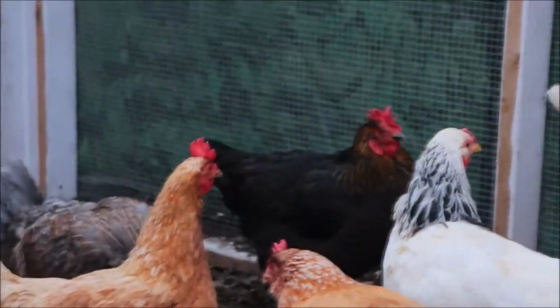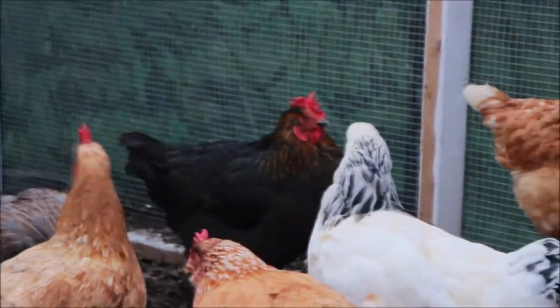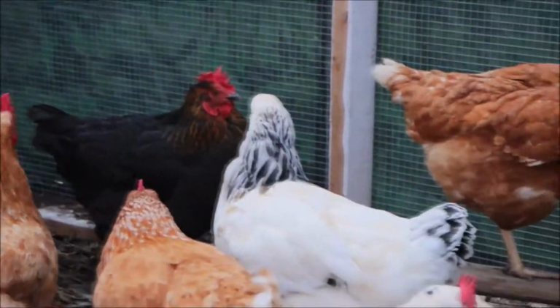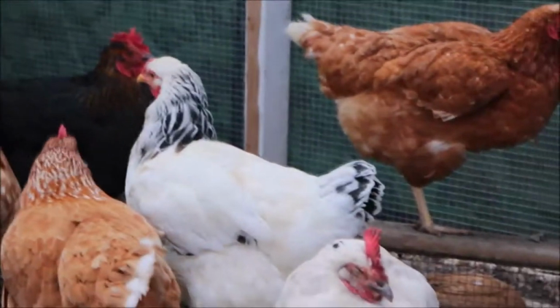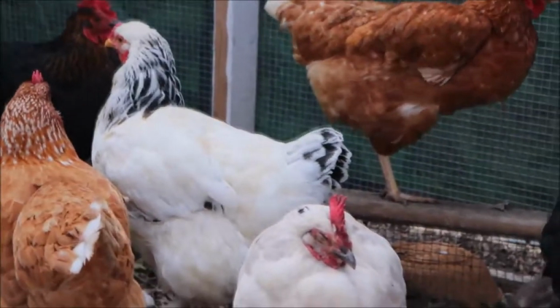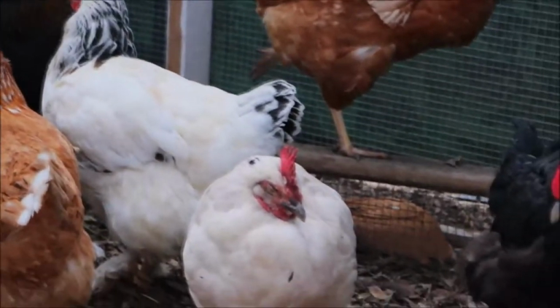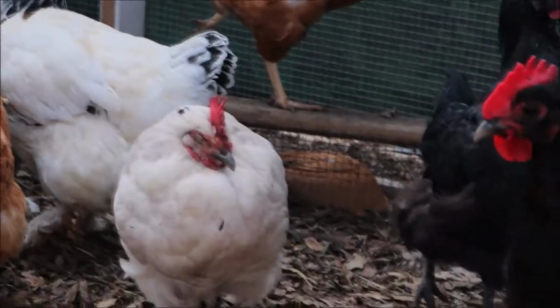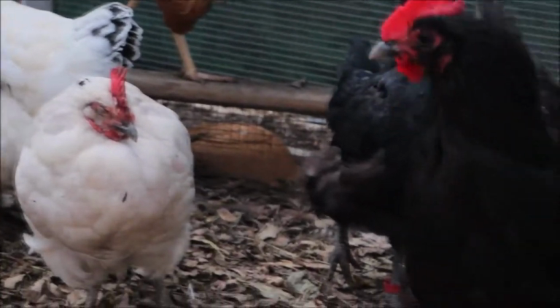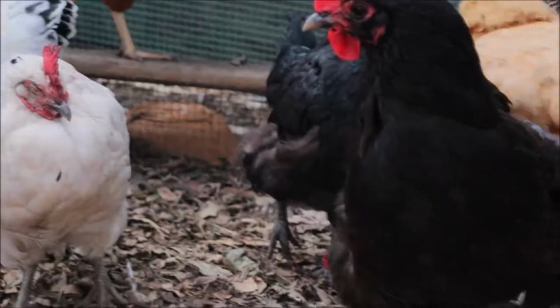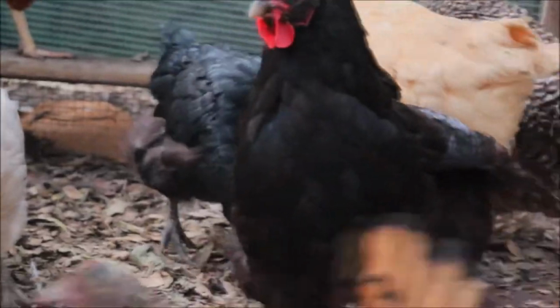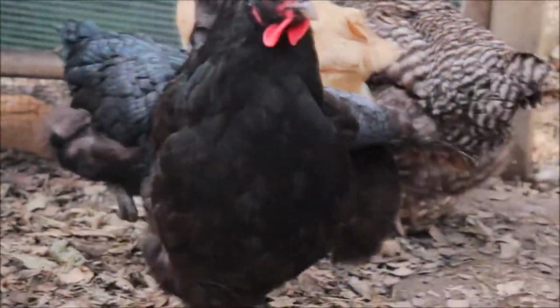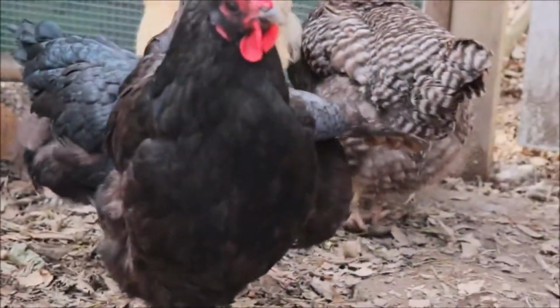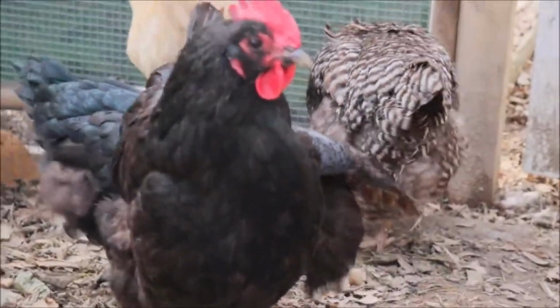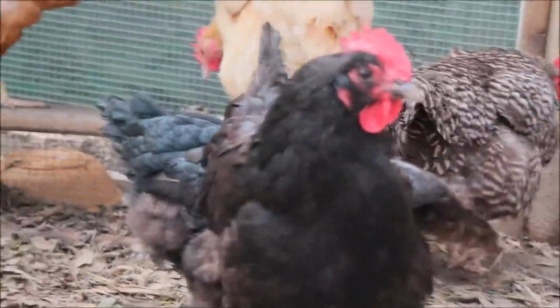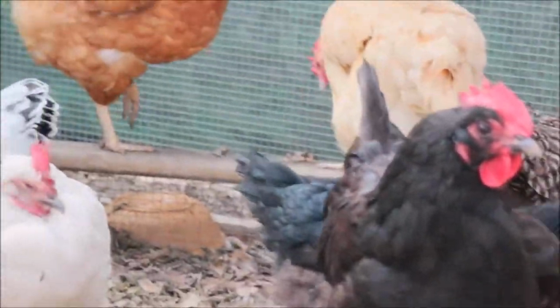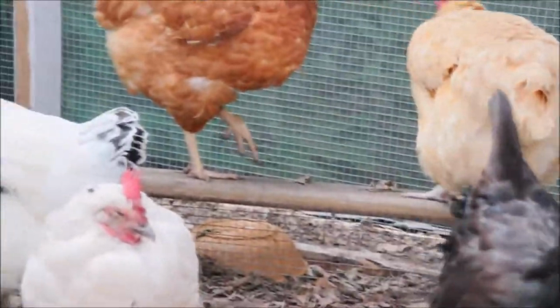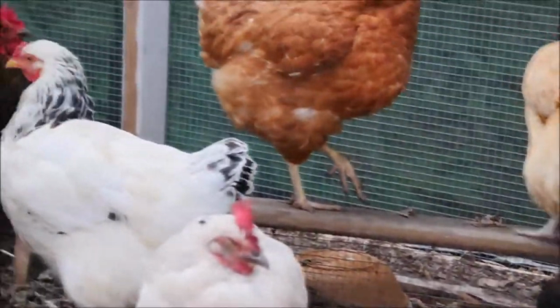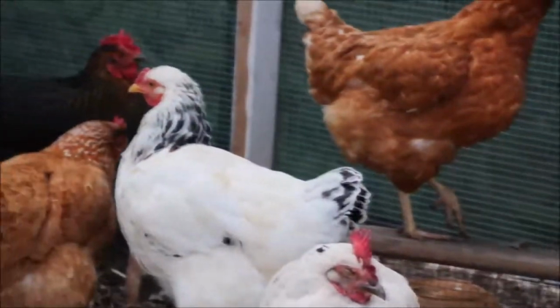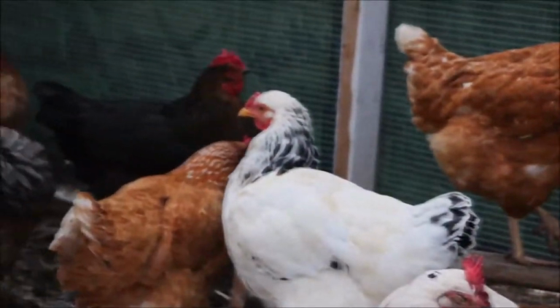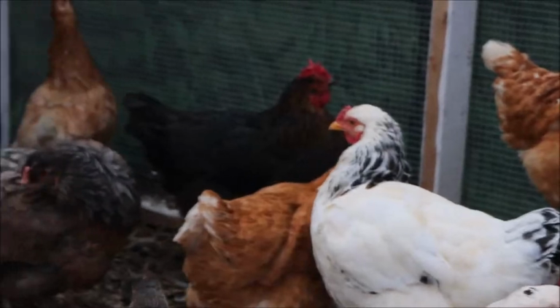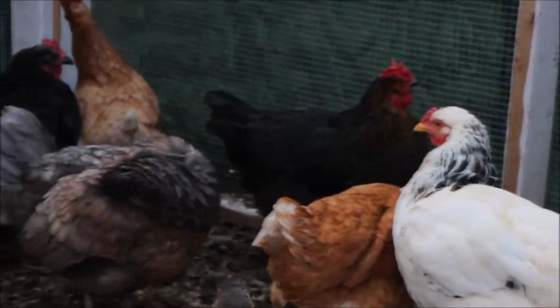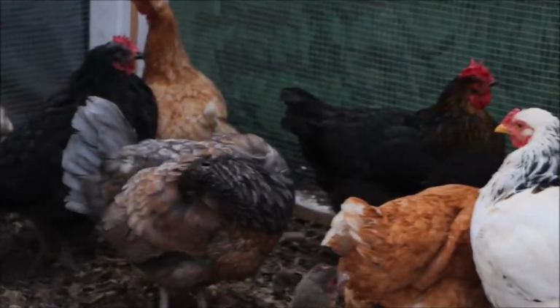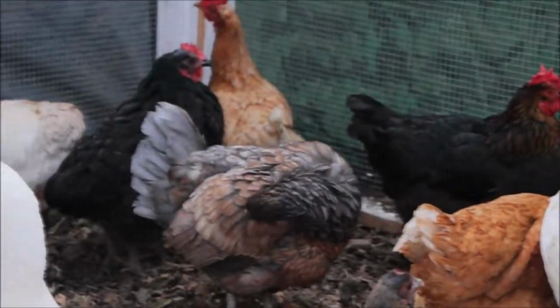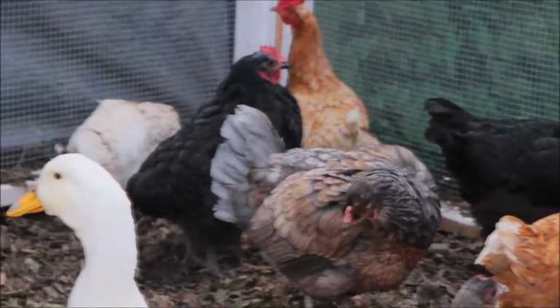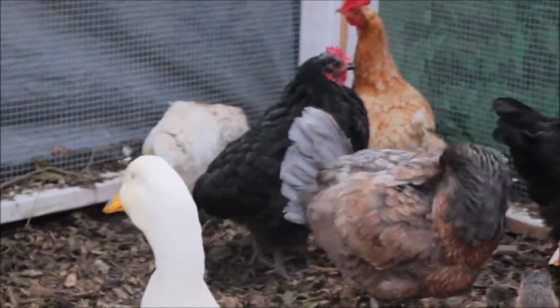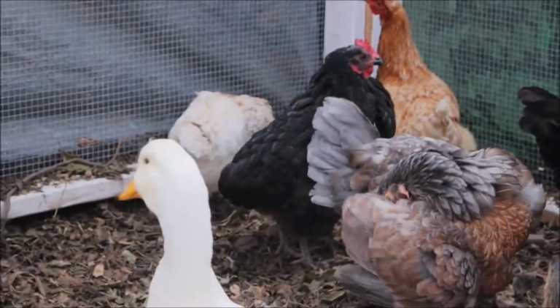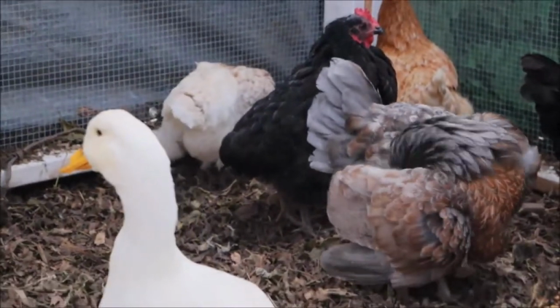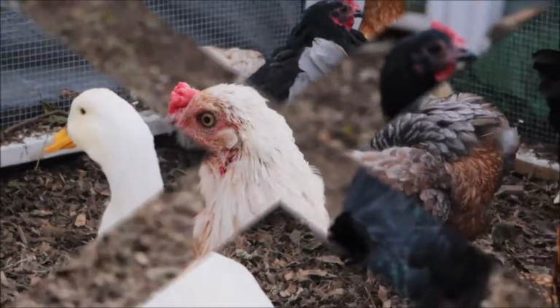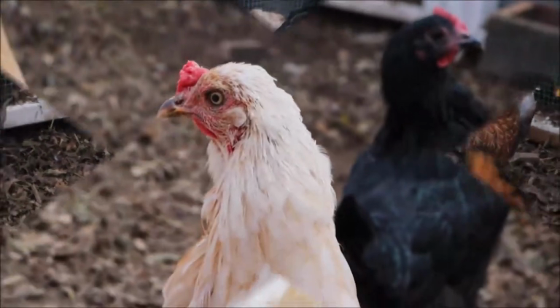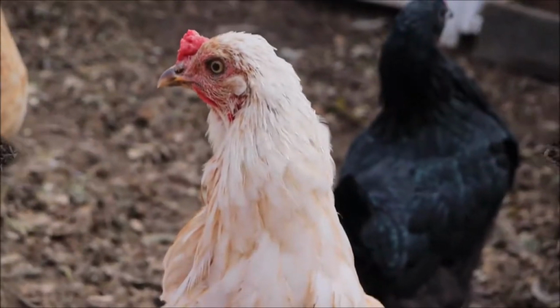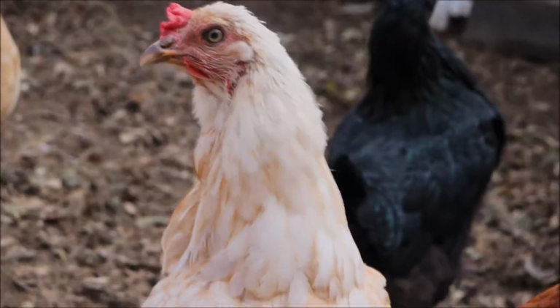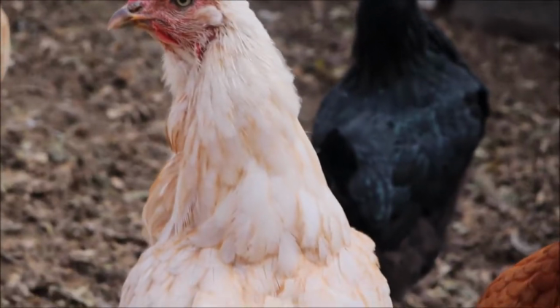Some of the girls her age and the younger girls are not molting. Chickens will all molt at their own pace and their own time. There is a soft molt, which is just a few feathers, and then there is a hard molt where they lose a majority of feathers.